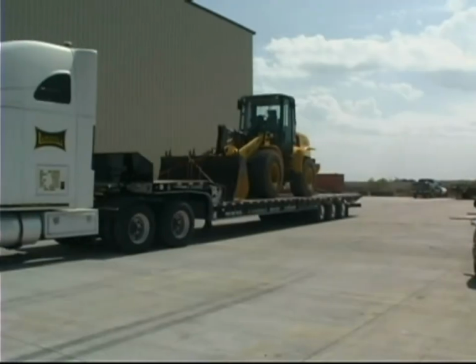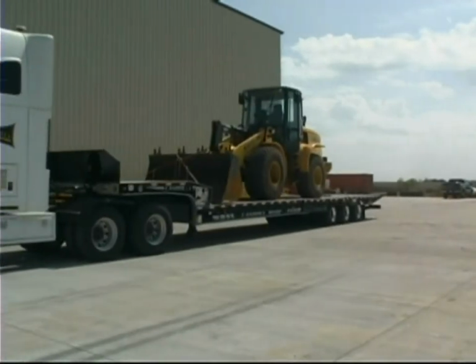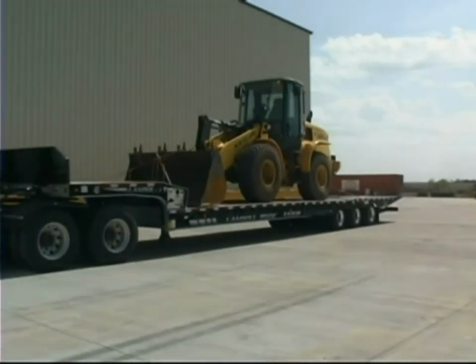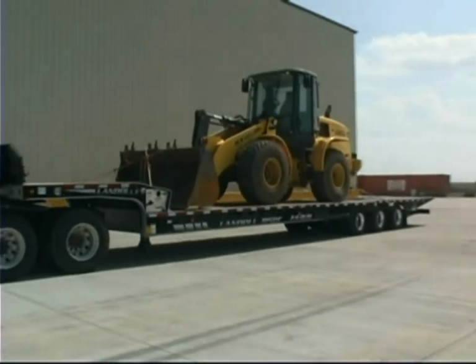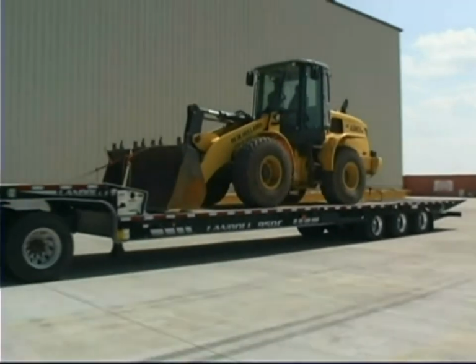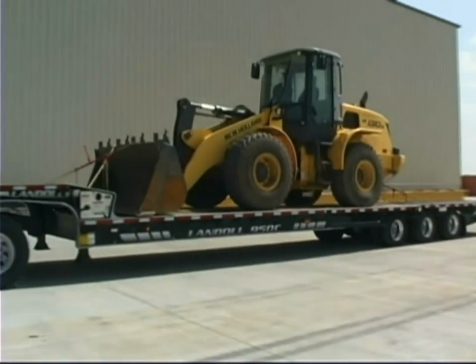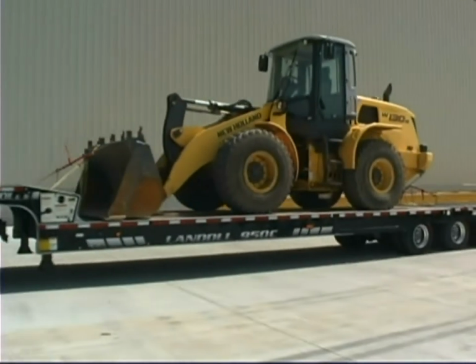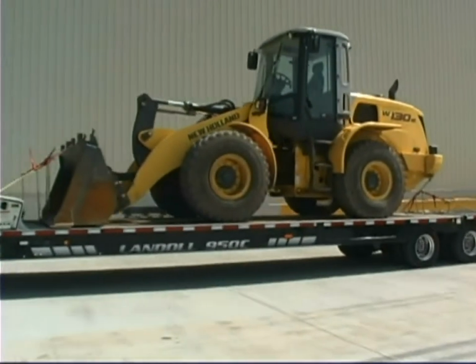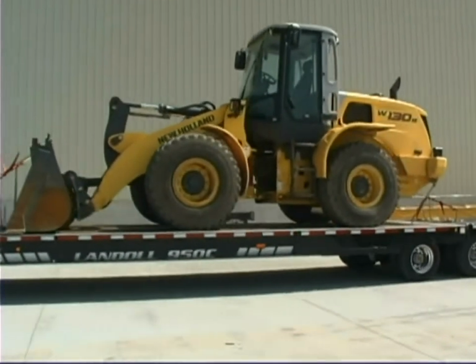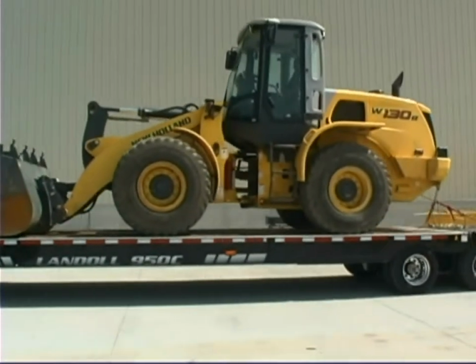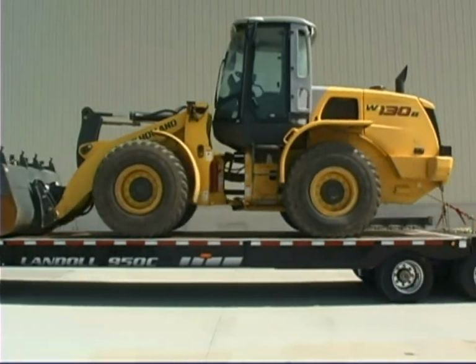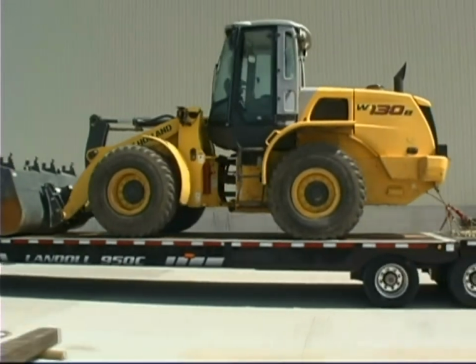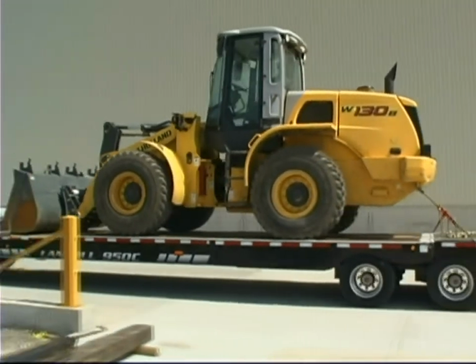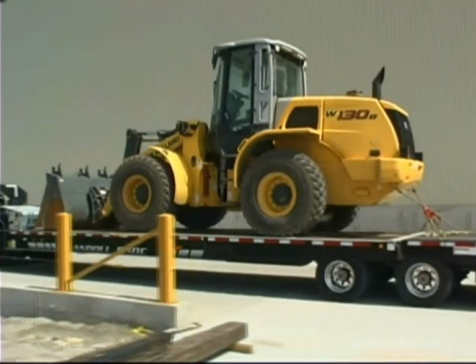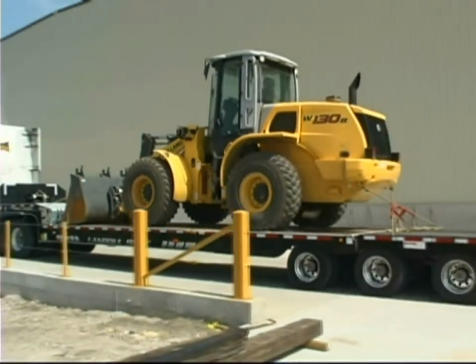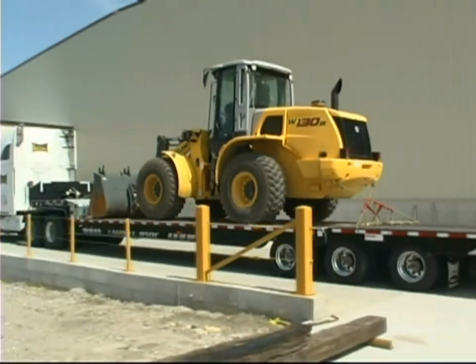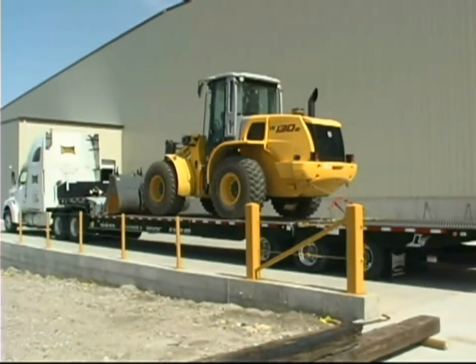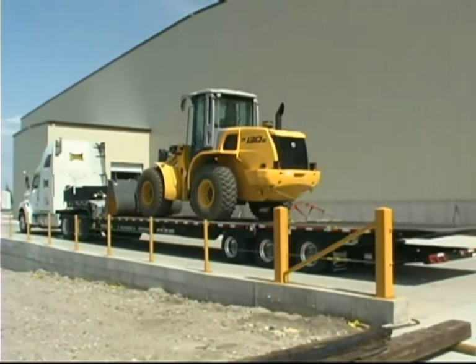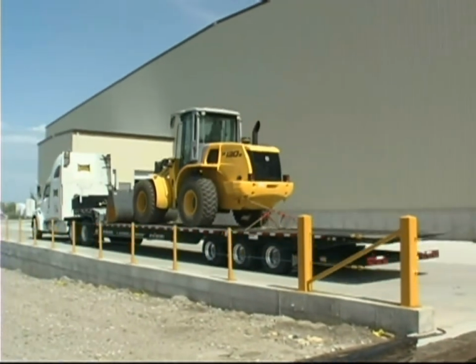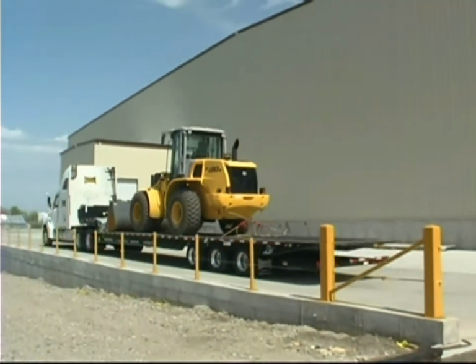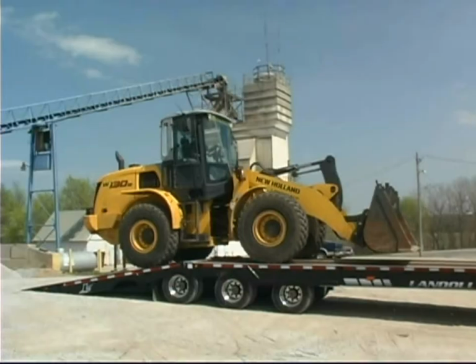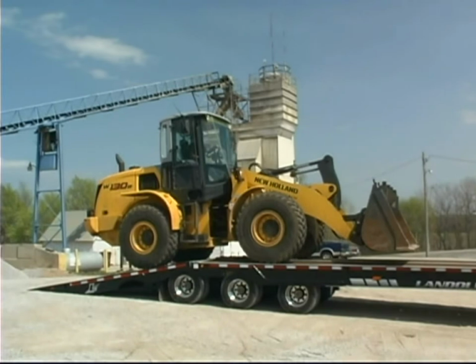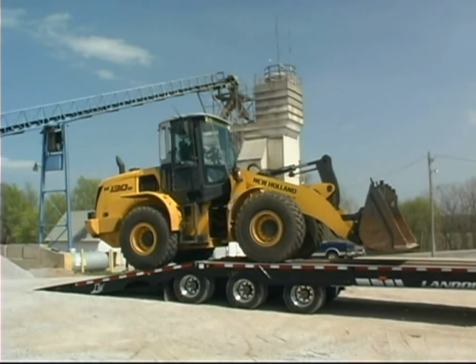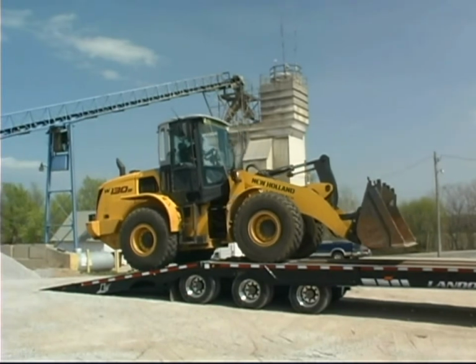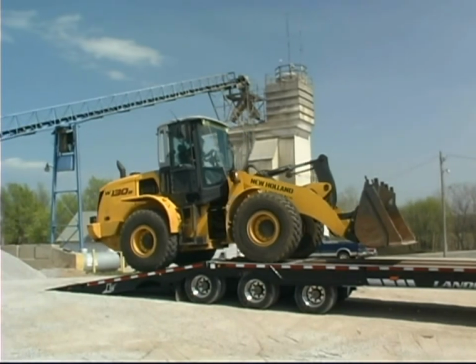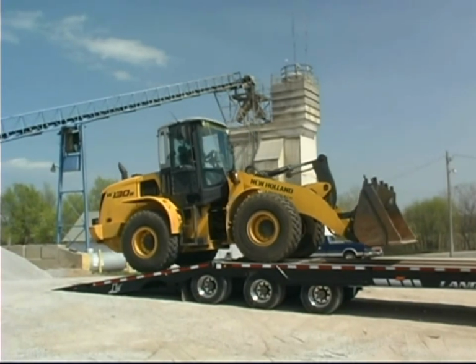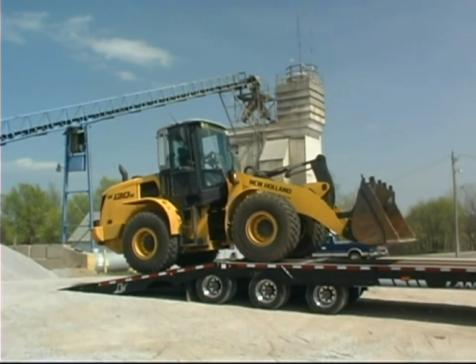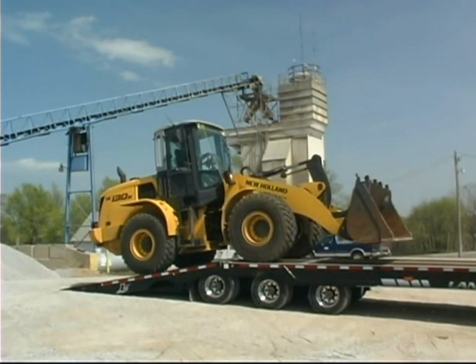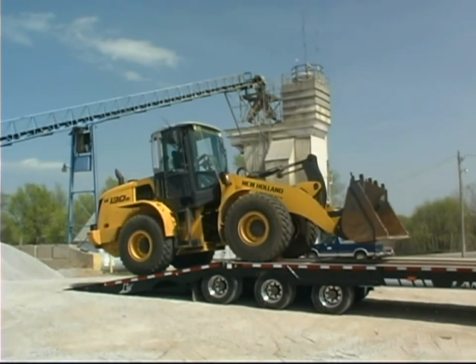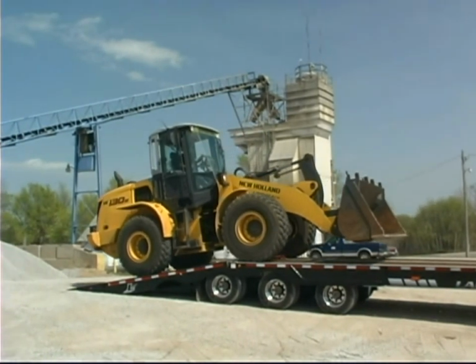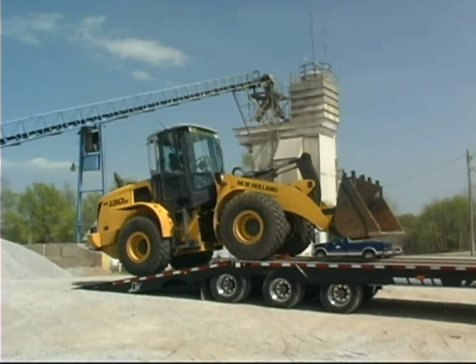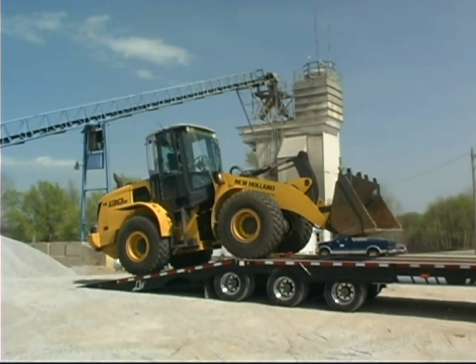If payload, scalability, and profitability are important to you, then a Landoll 900 series traveling tail trailer is your best choice. No other tail trailer can match the 900 series for strength, efficiency, and versatility.